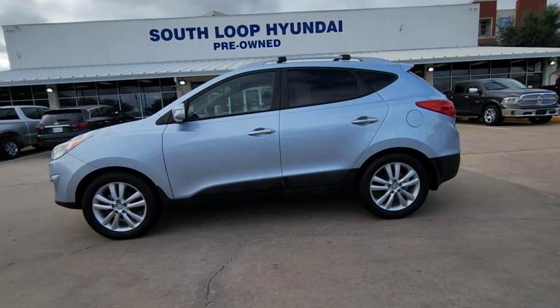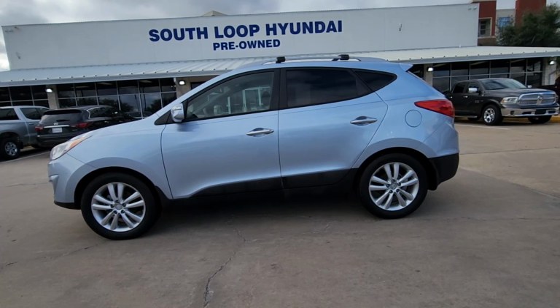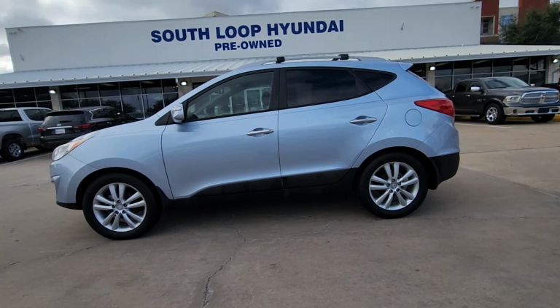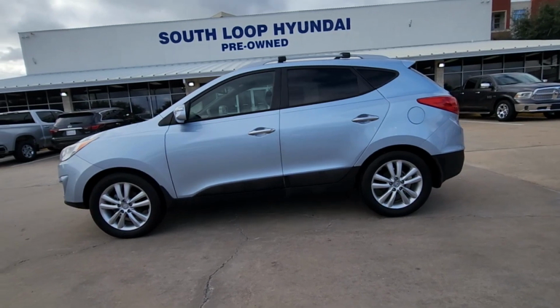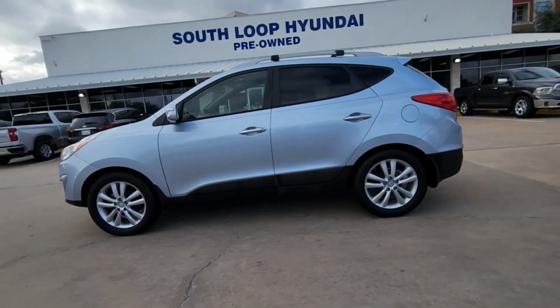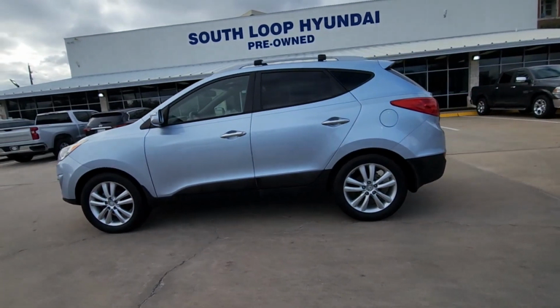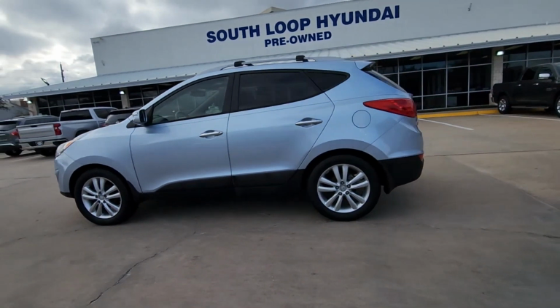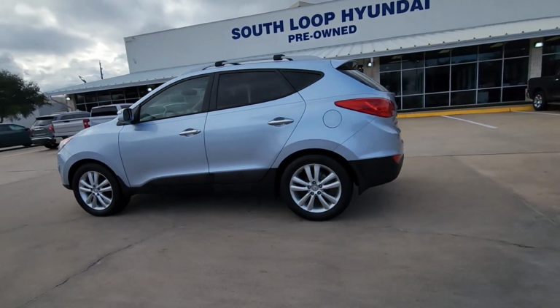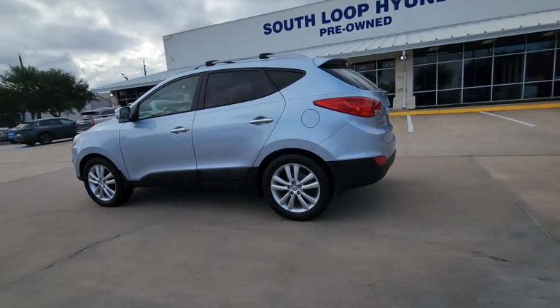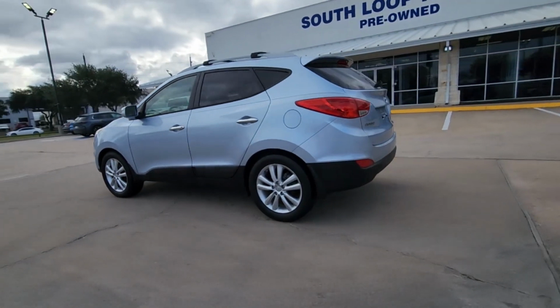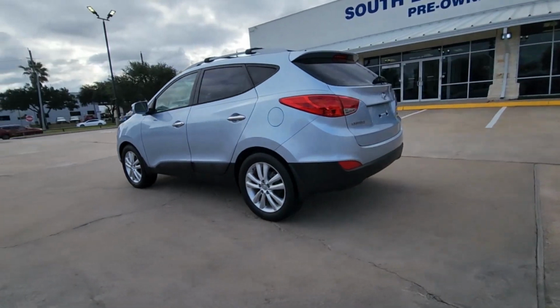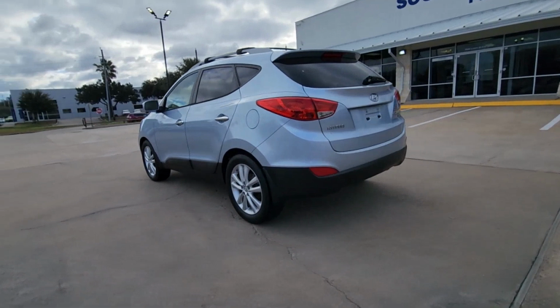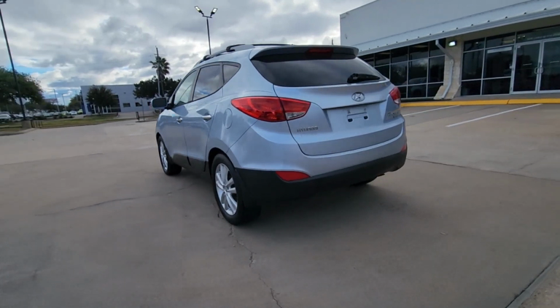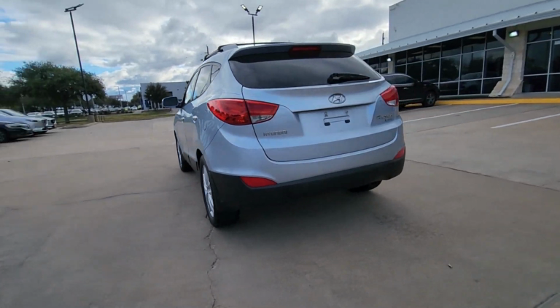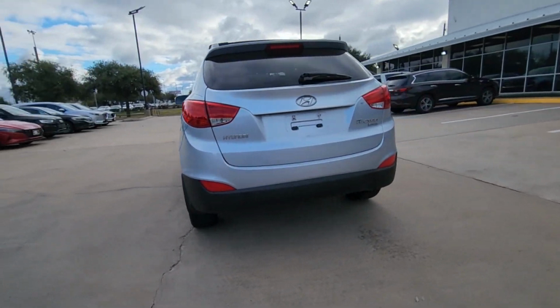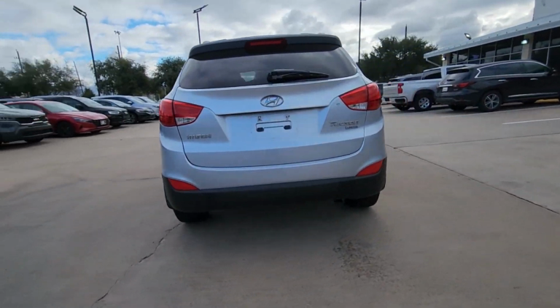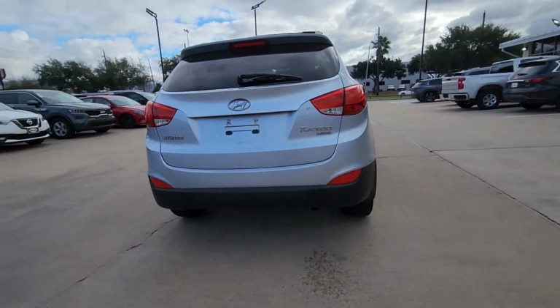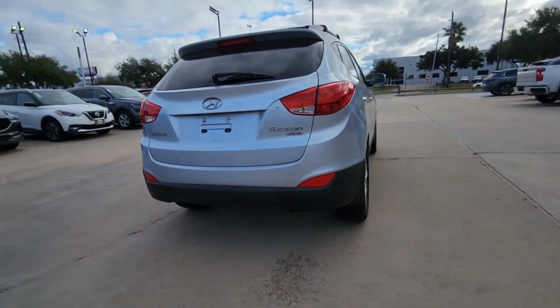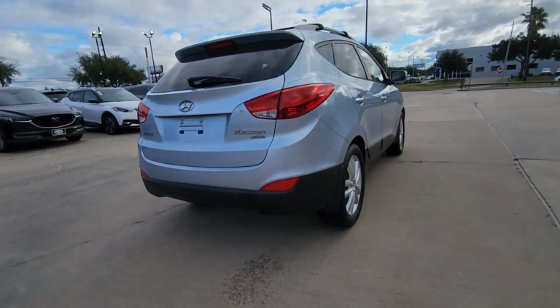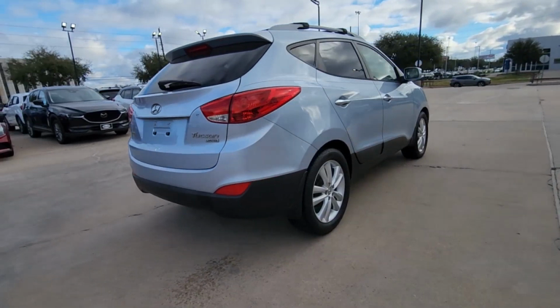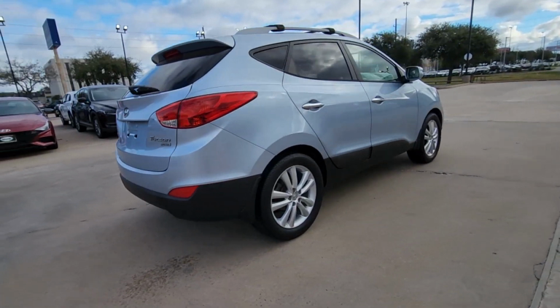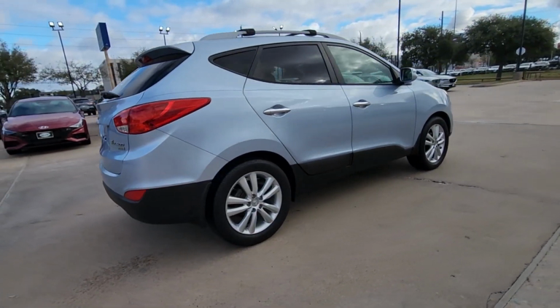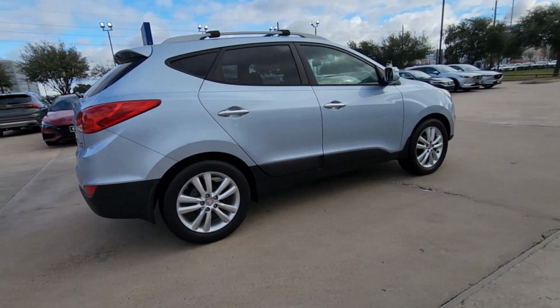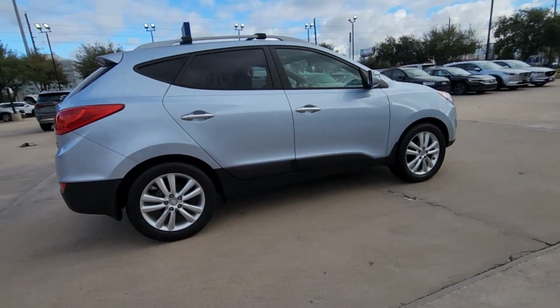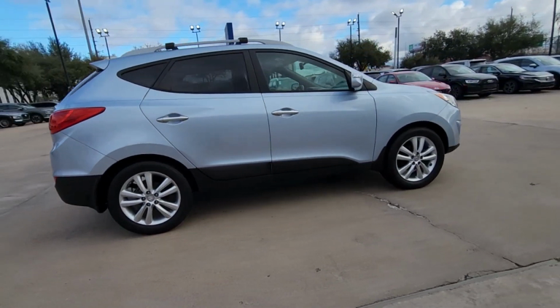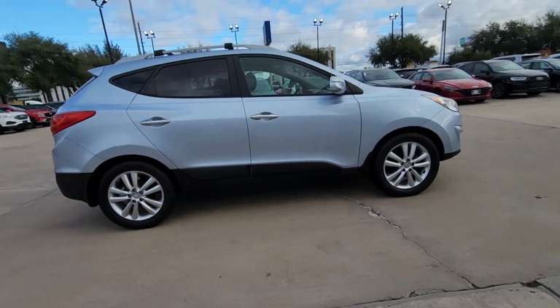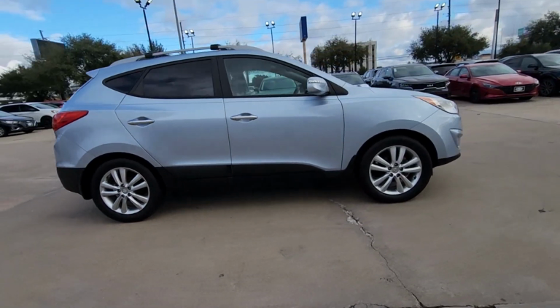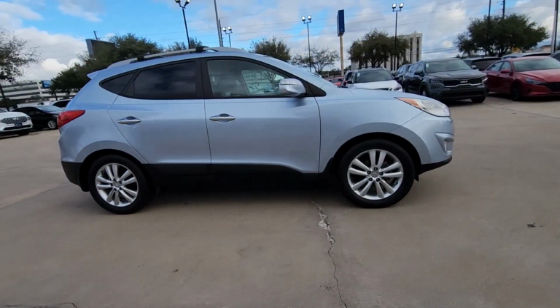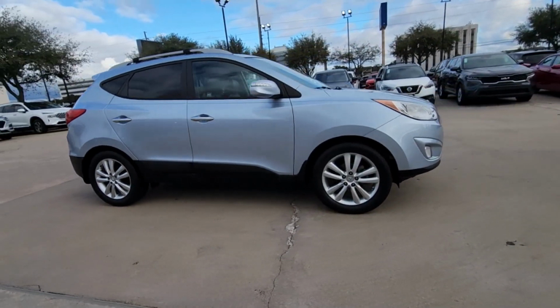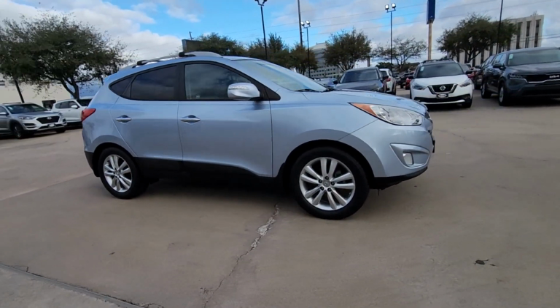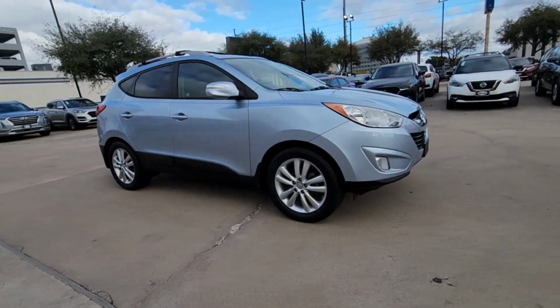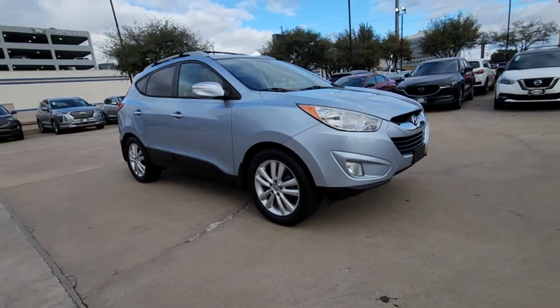Get a feel for the 2011 Hyundai Tucson. This vehicle is an outstanding buy with fewer than 90,000 miles on the odometer. Take your daily drive to a higher level of comfort and quality with this well-built, well-equipped Tucson.